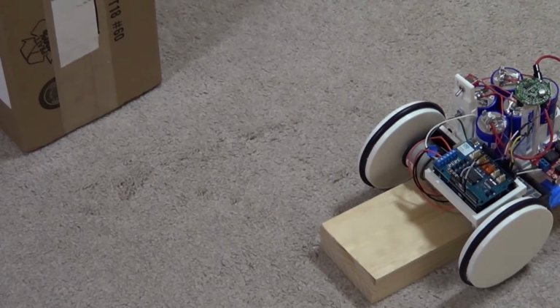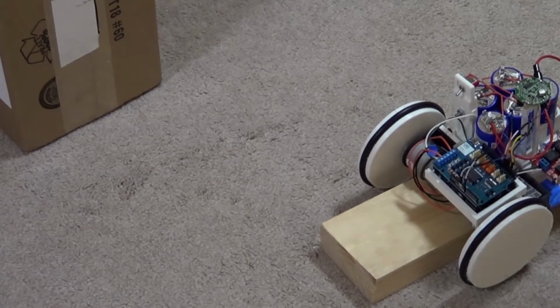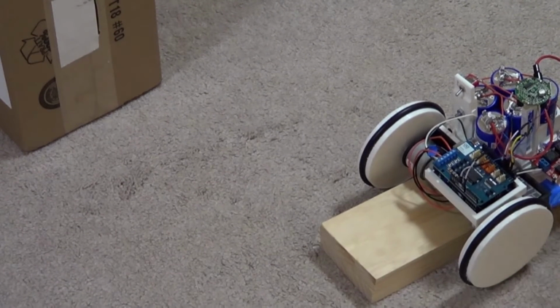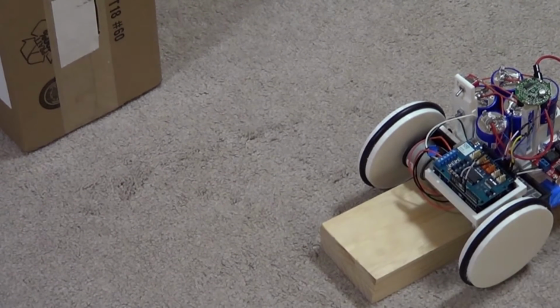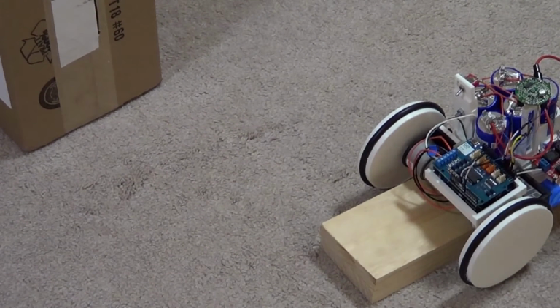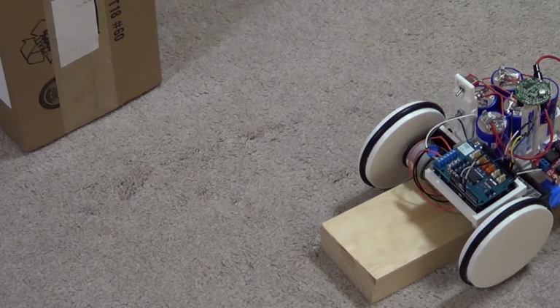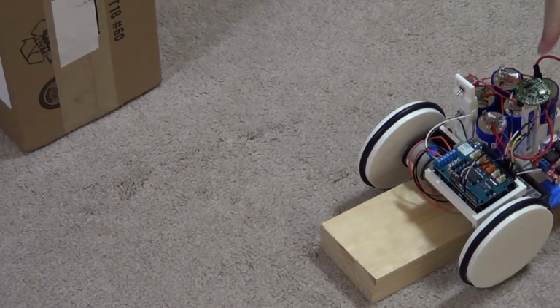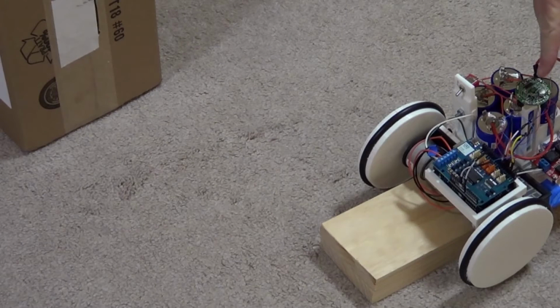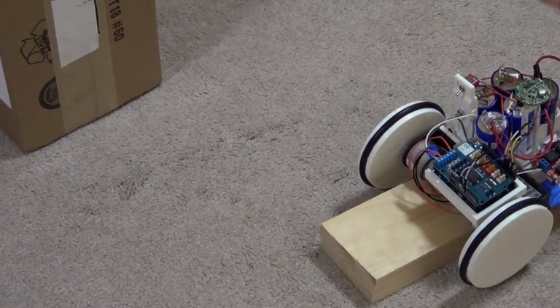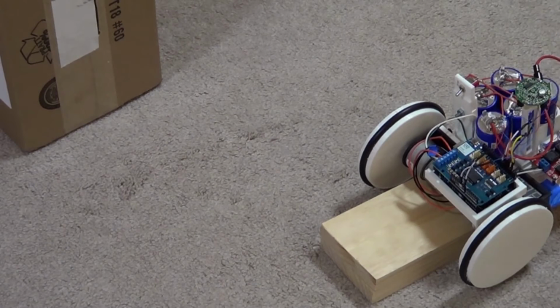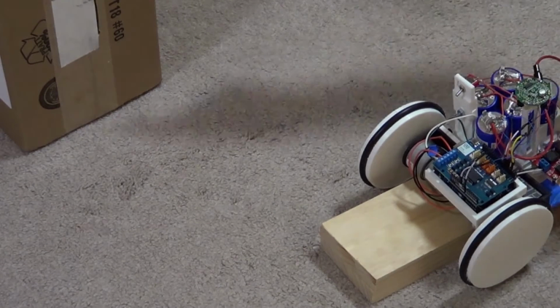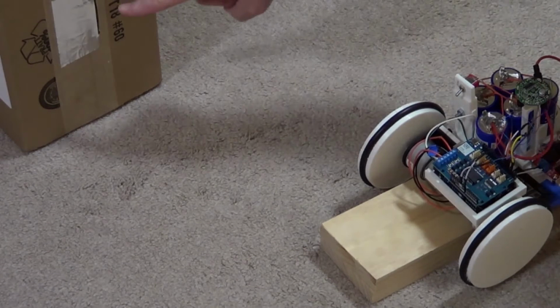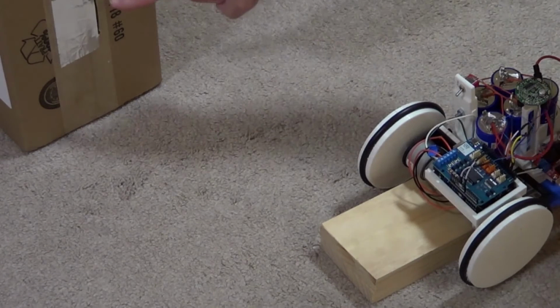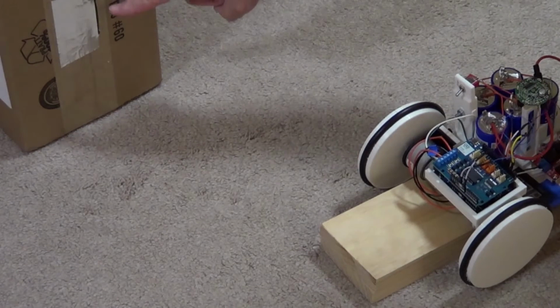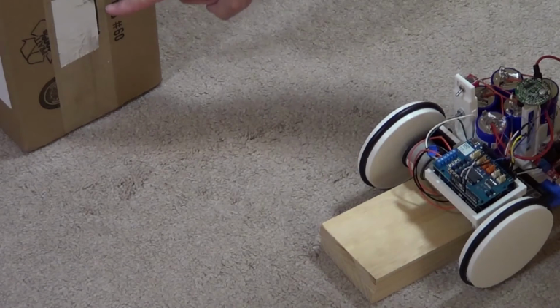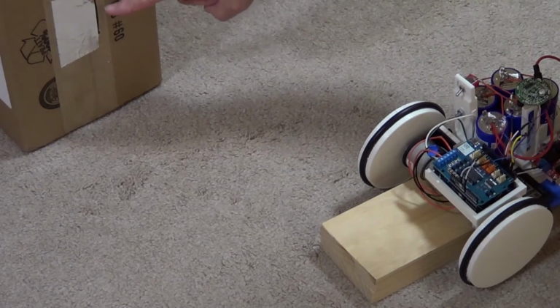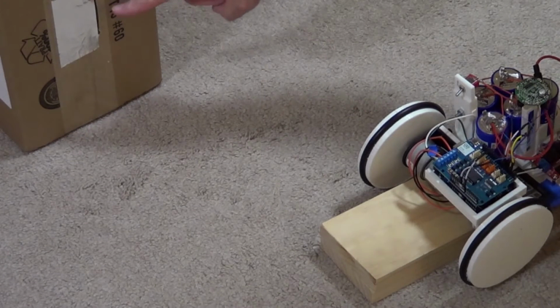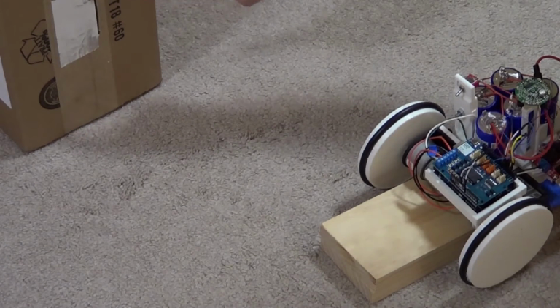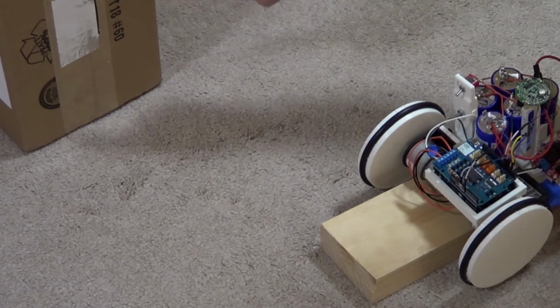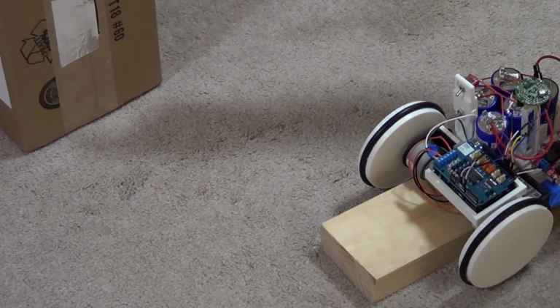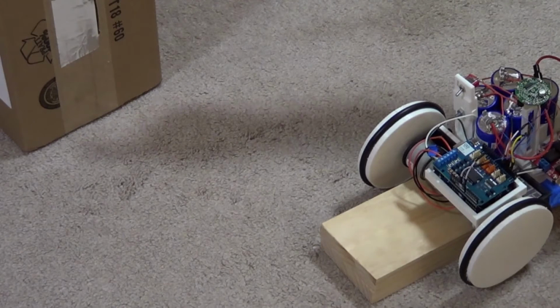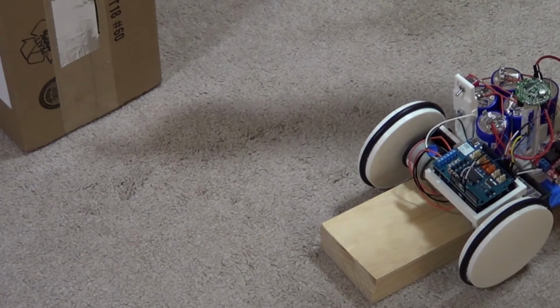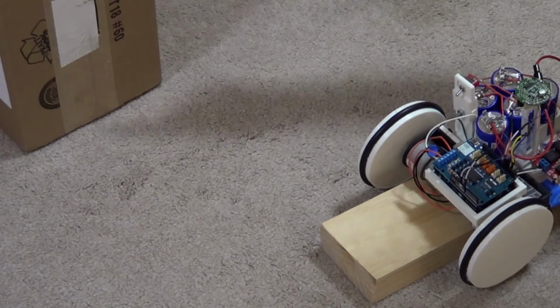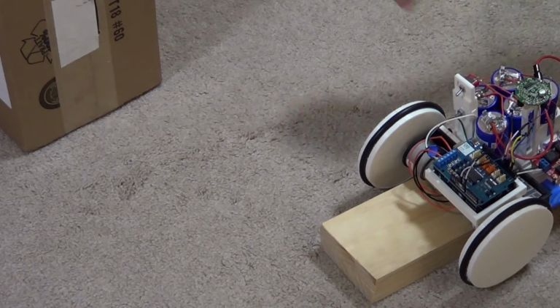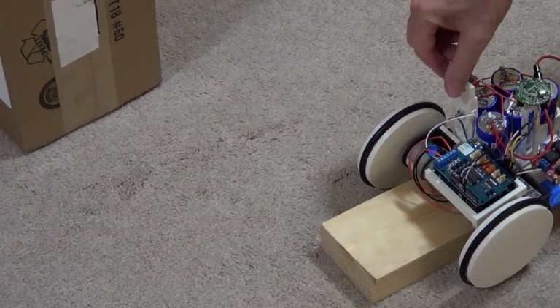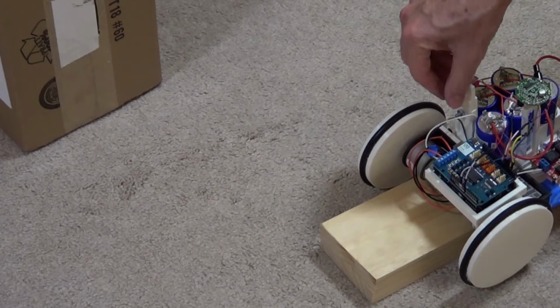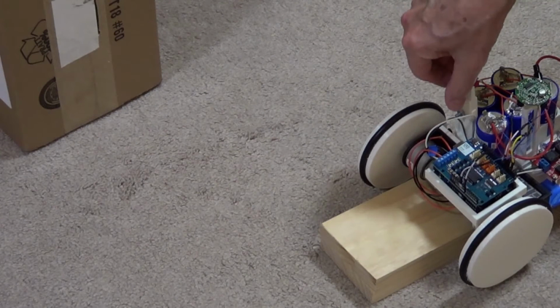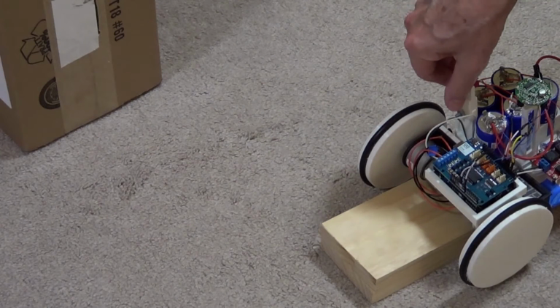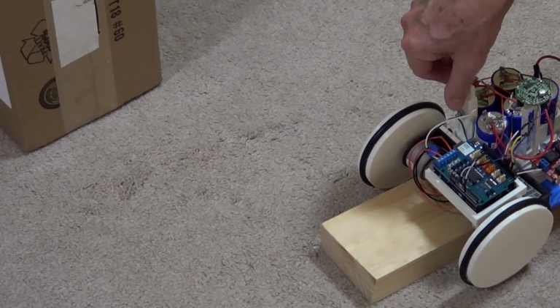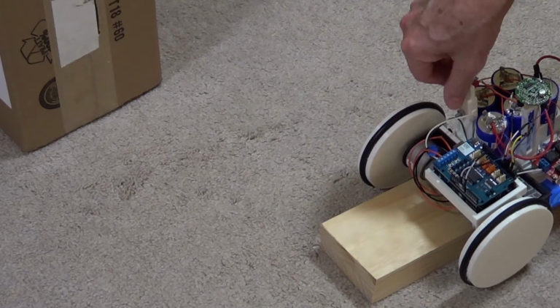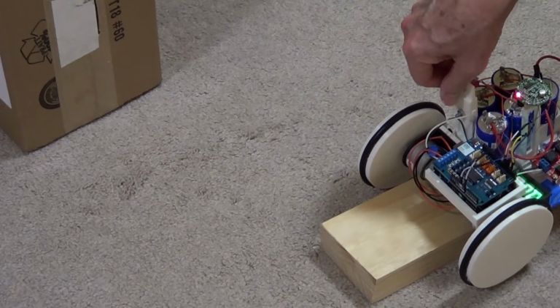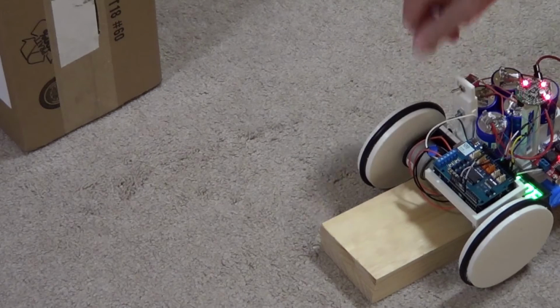We have an infrared beacon pair. One beacon is right here, and the other one is inside a cardboard box with a small slit. The signal broadcasts a lot, so you have to hide the one for the homing base.